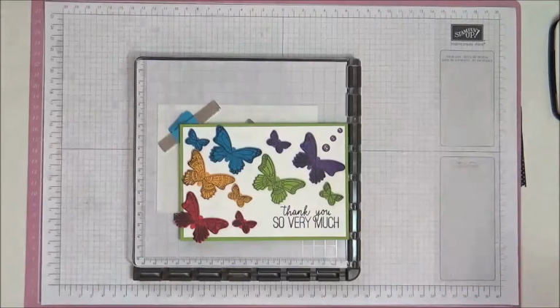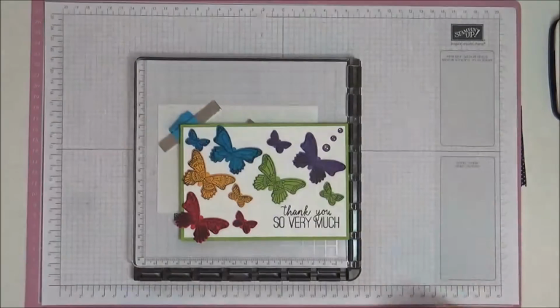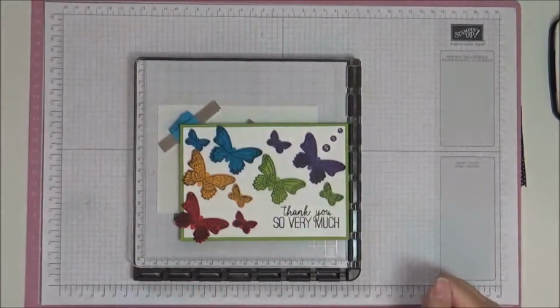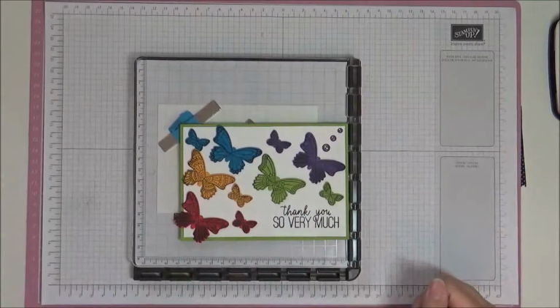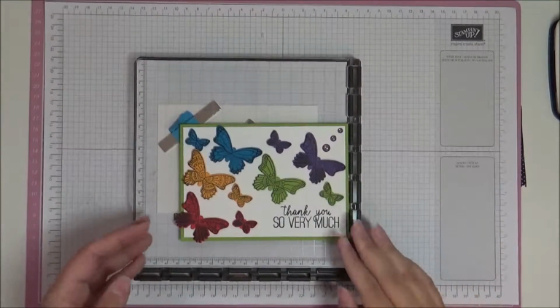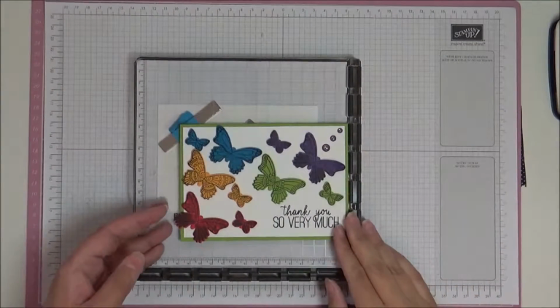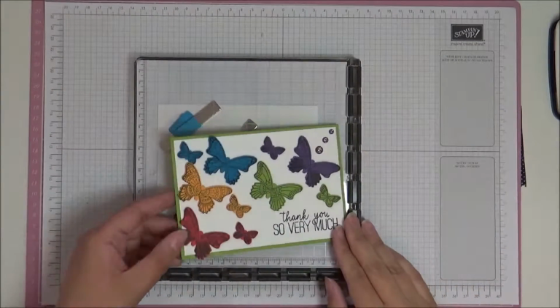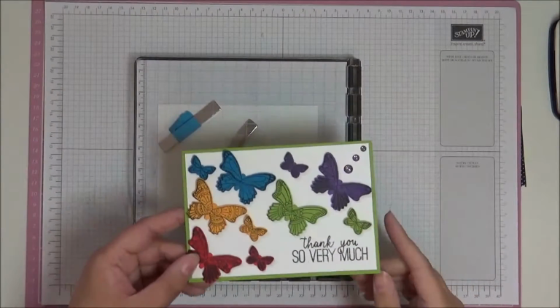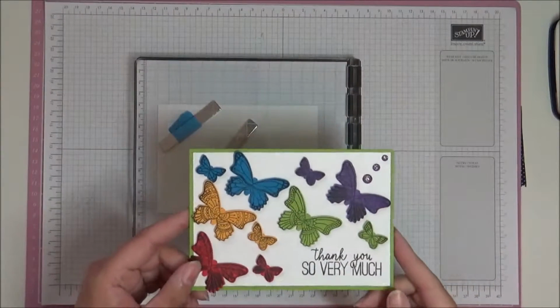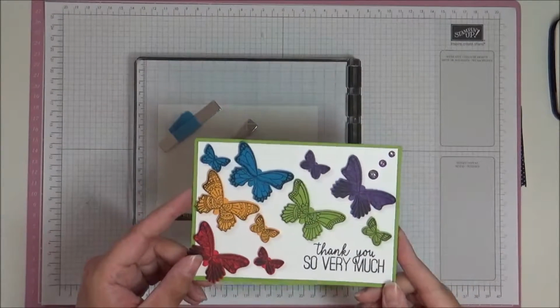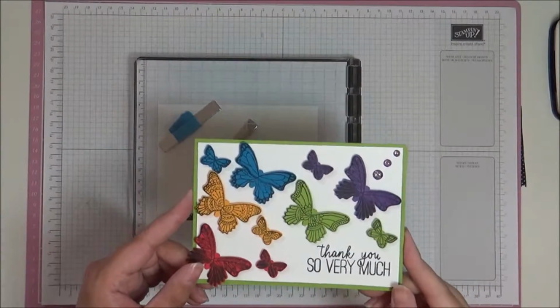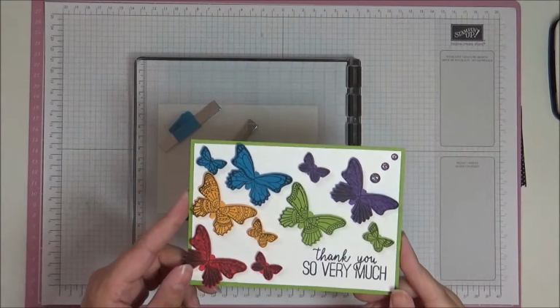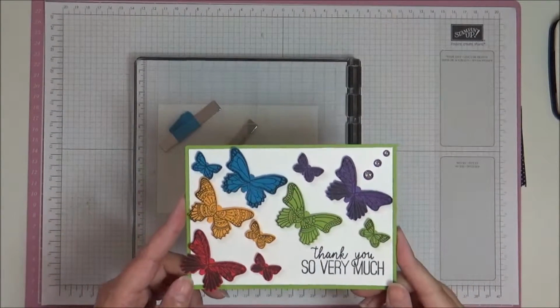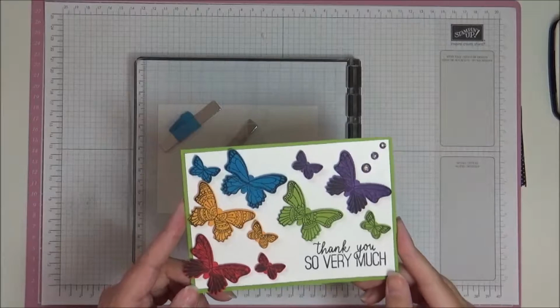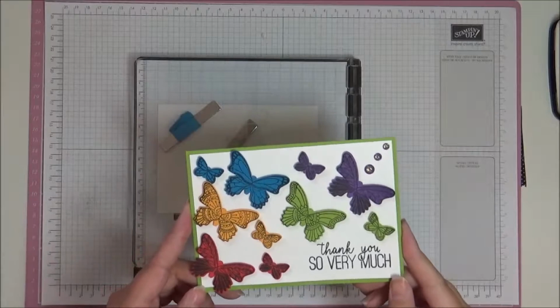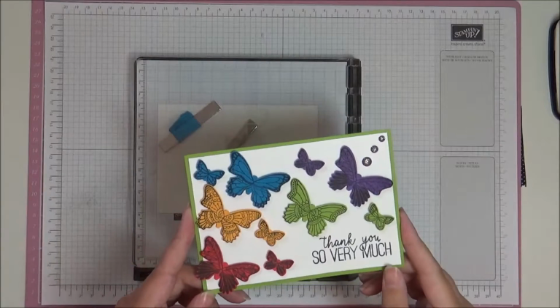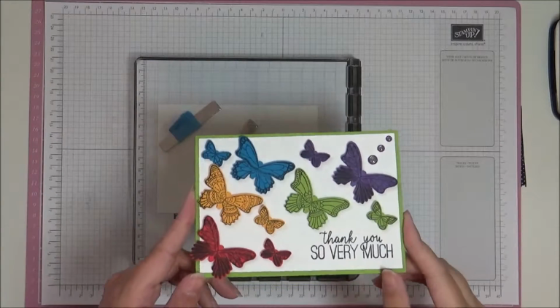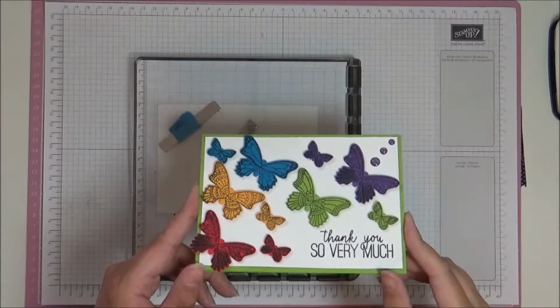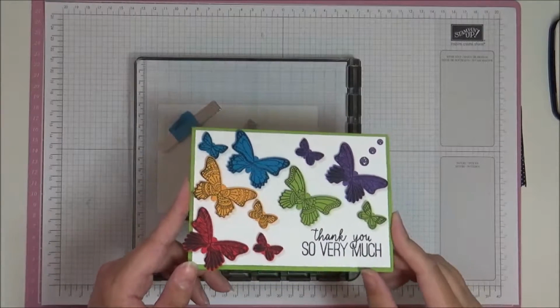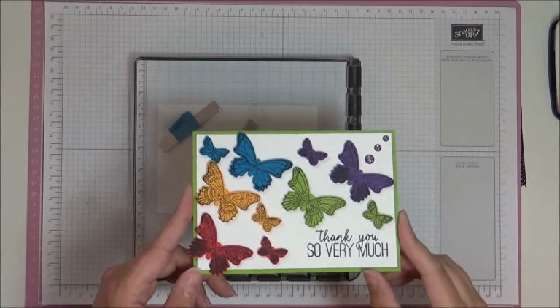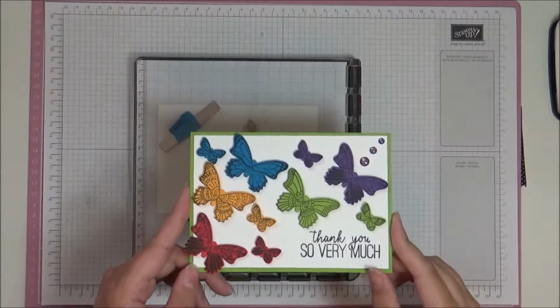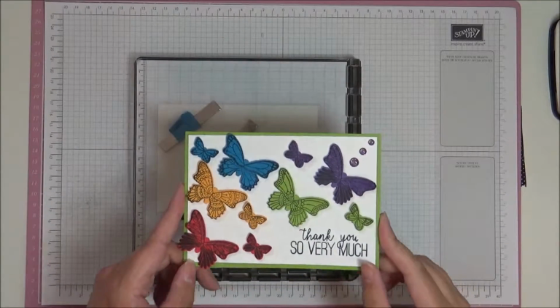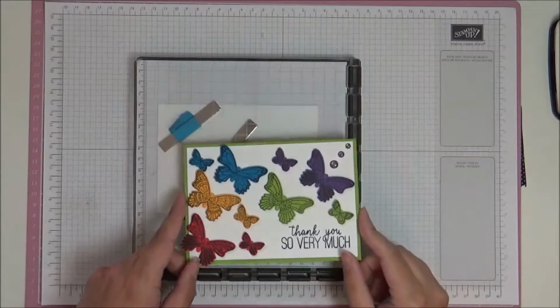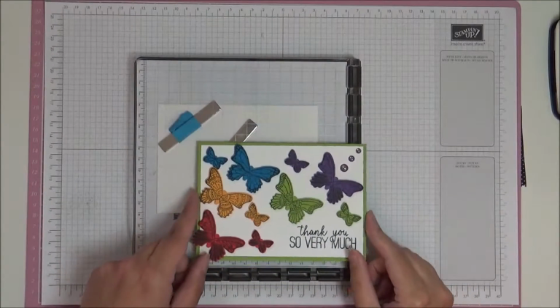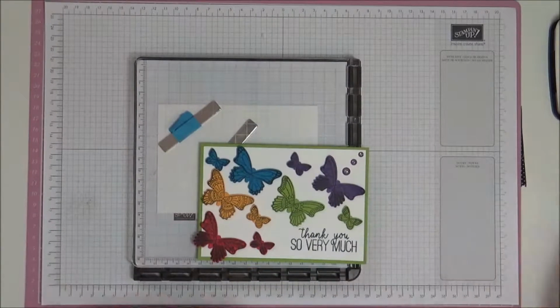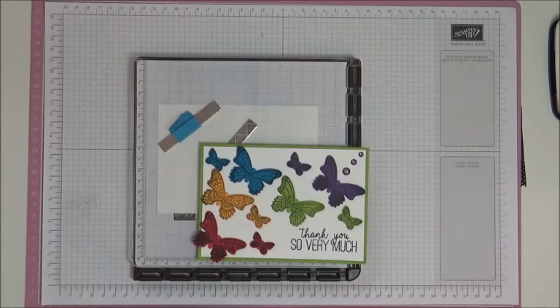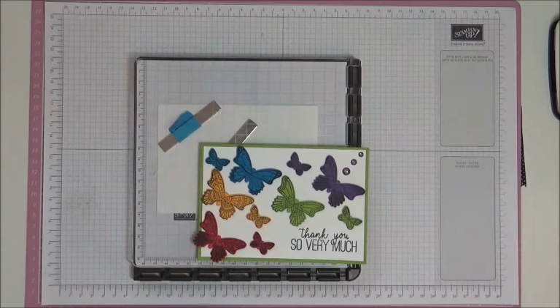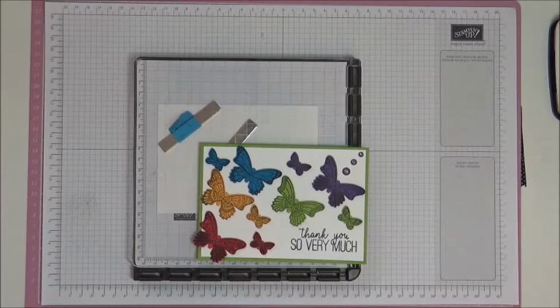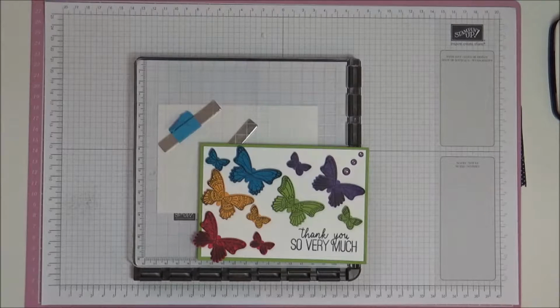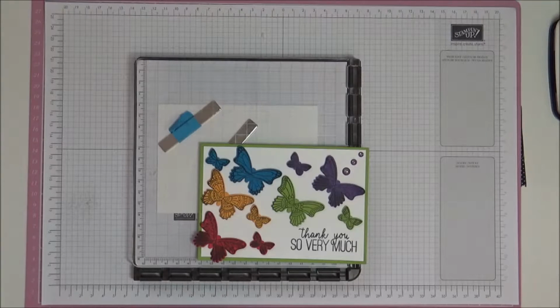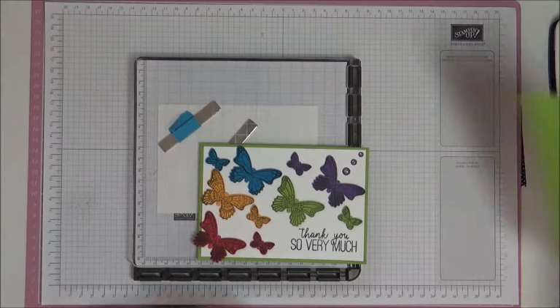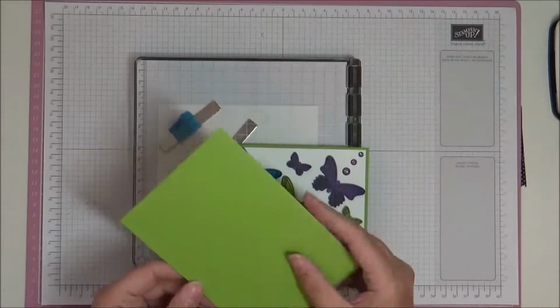Hello, this is Ashley from Crafting with Ashley. Welcome to this video. This is the card we're going to be making today — this rainbow butterfly. So let's get started. You're going to need a base of Granny Apple Green.